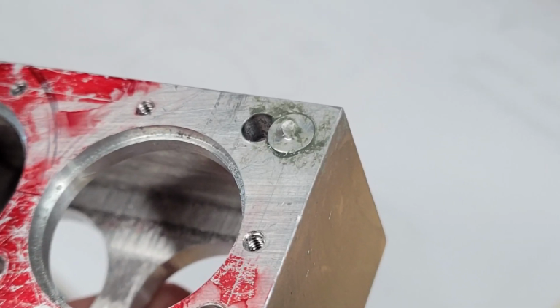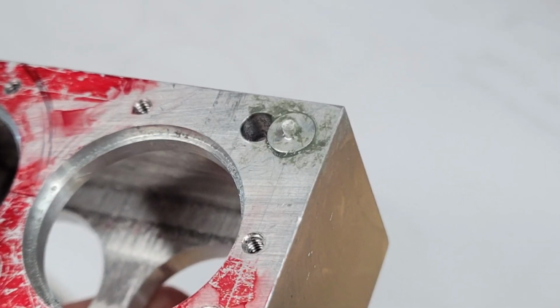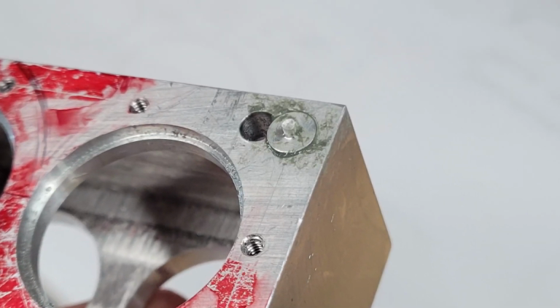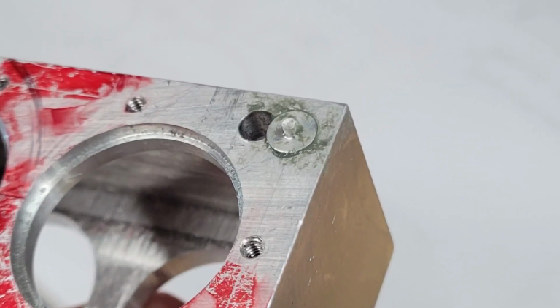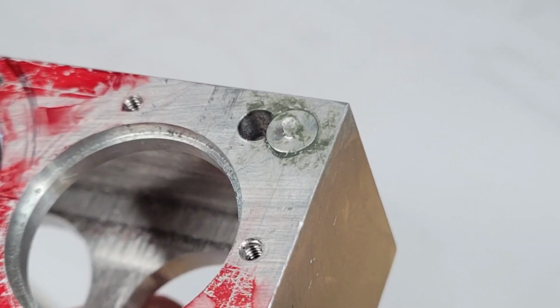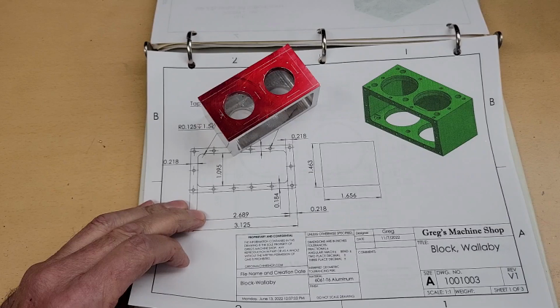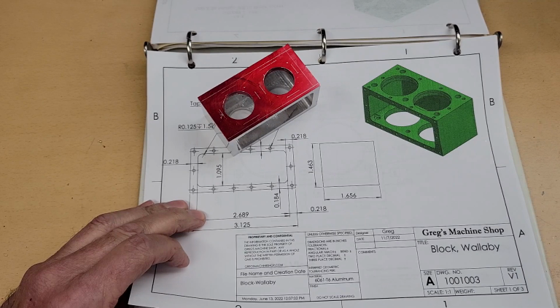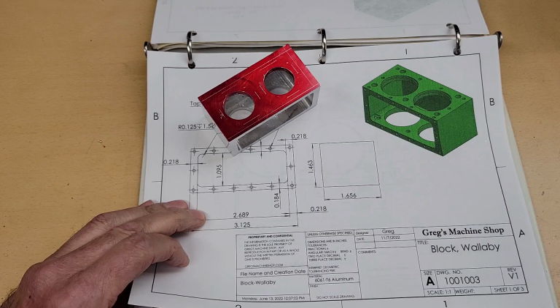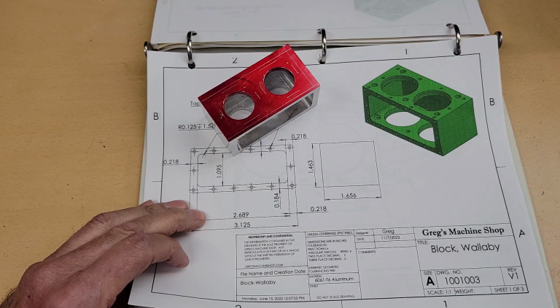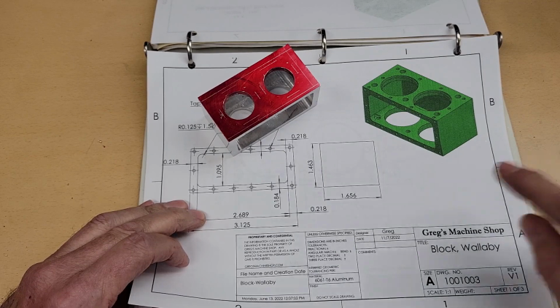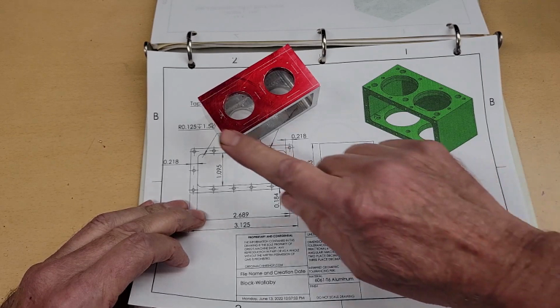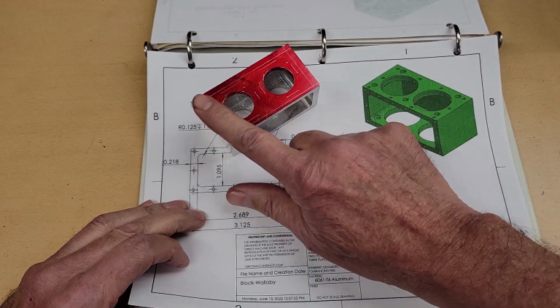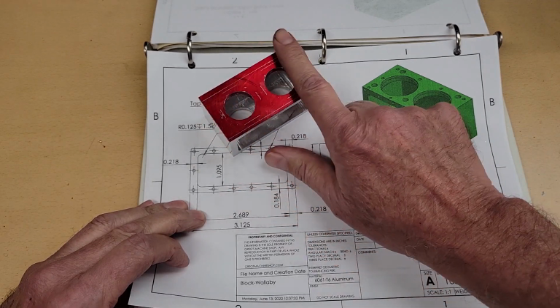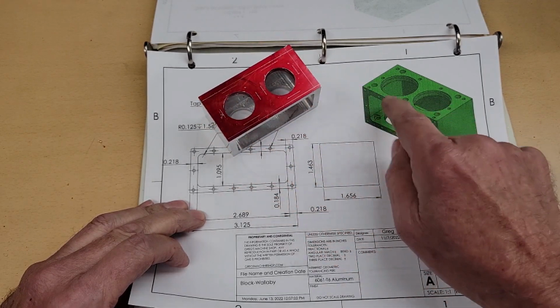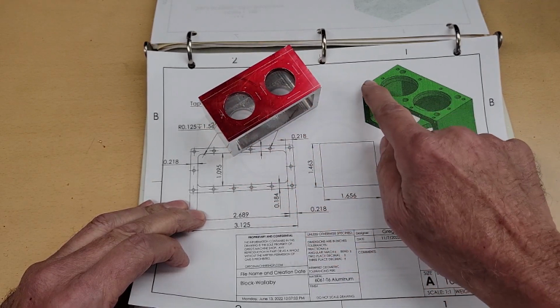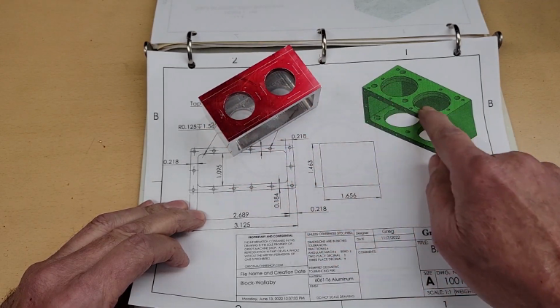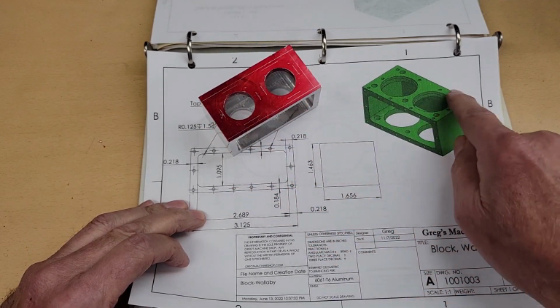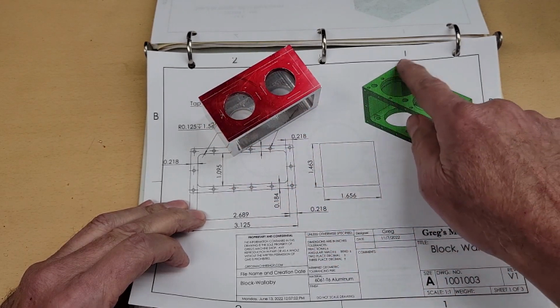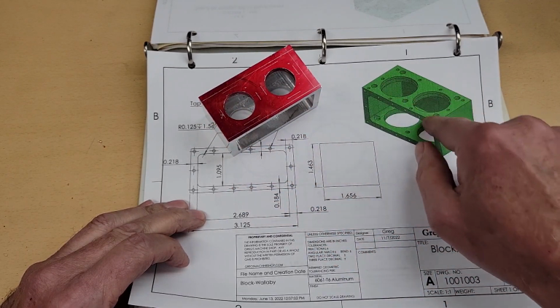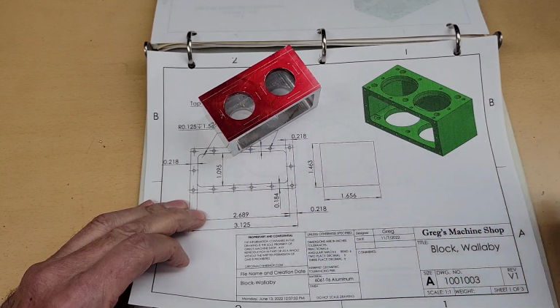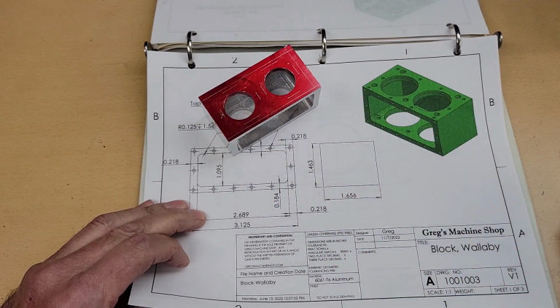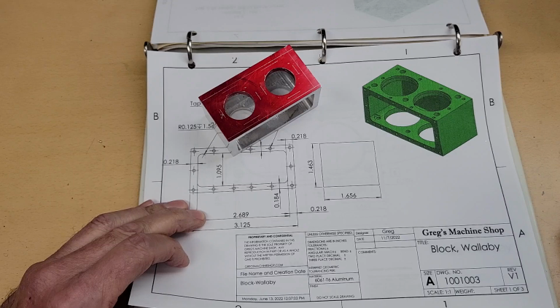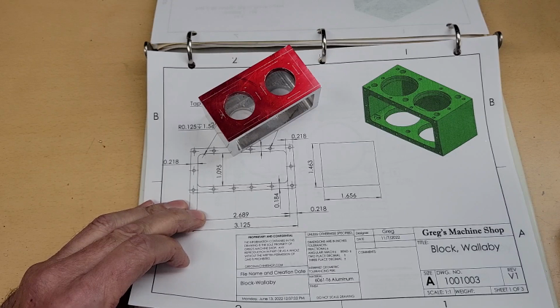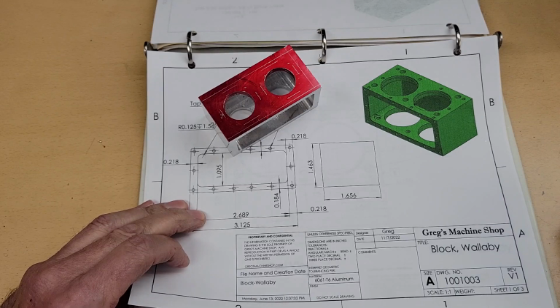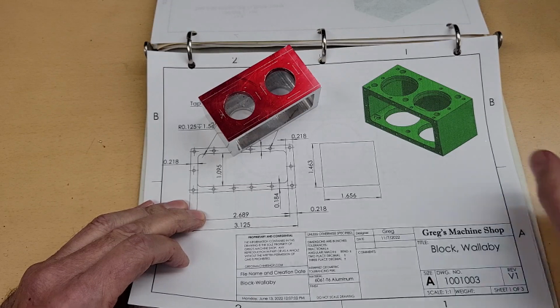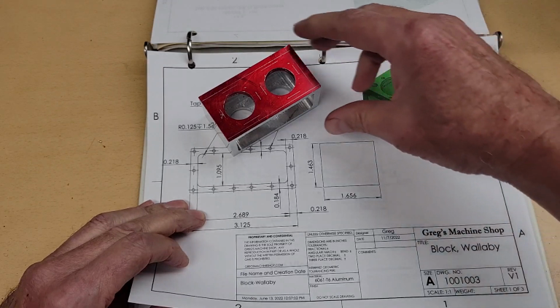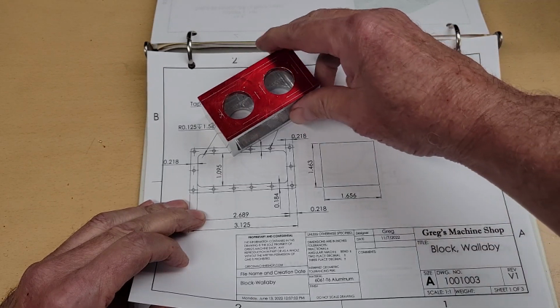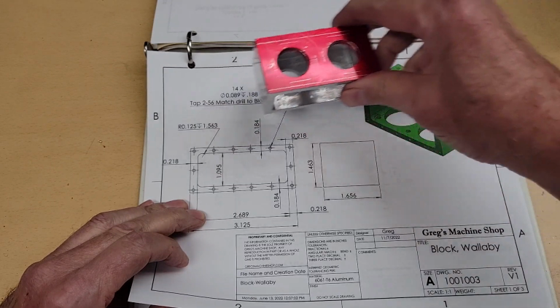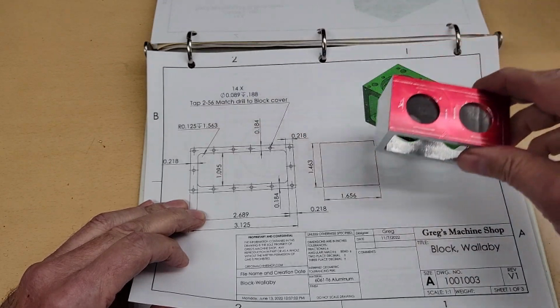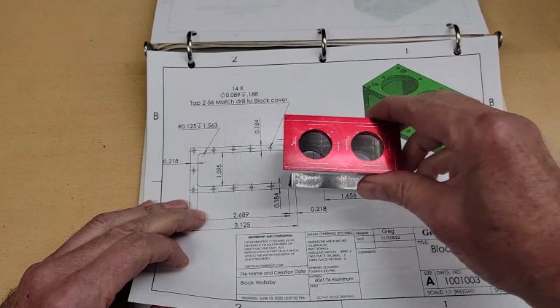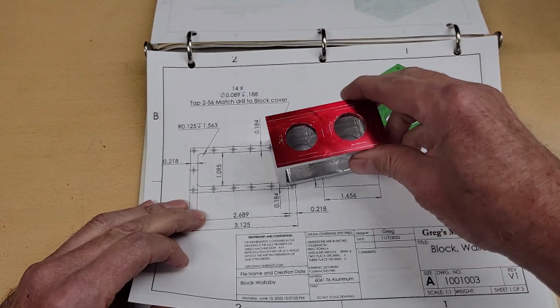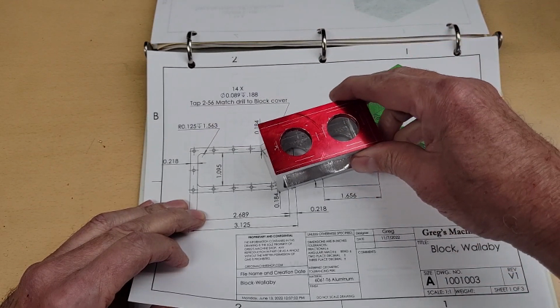Let's go over and take a look at our prints. Today we're going to machine in the features in the top of the block — these holes here. There's four different sets of them. Before we do, I want to talk a little bit about versioning.